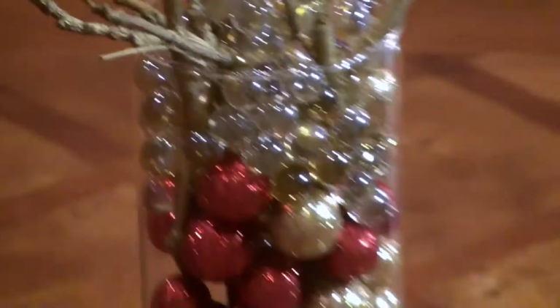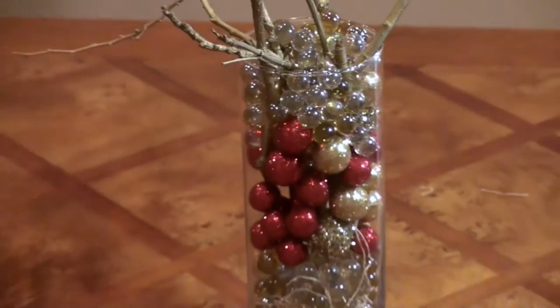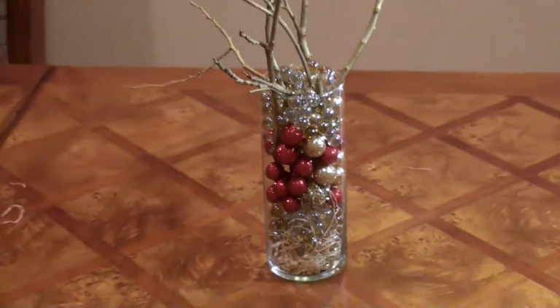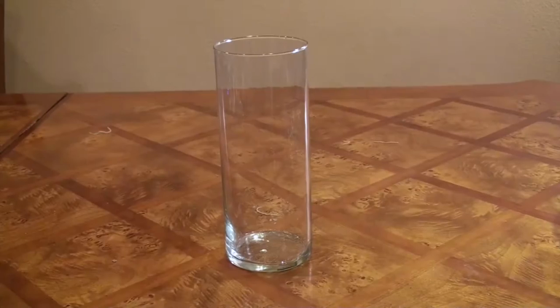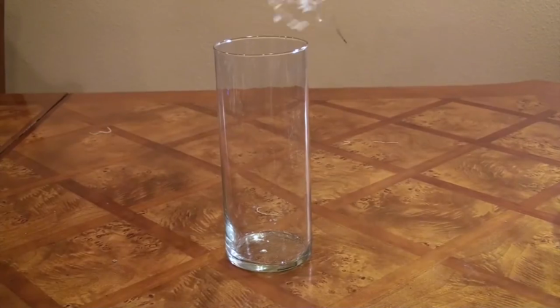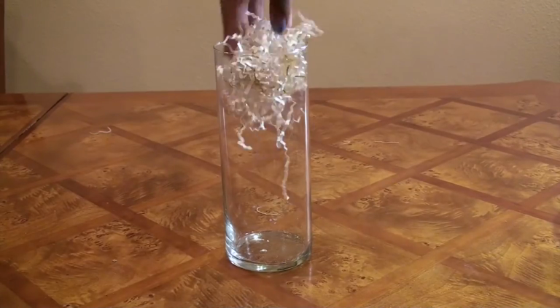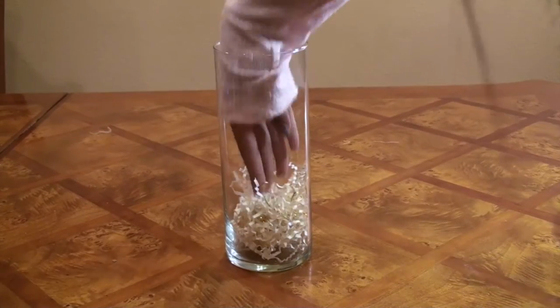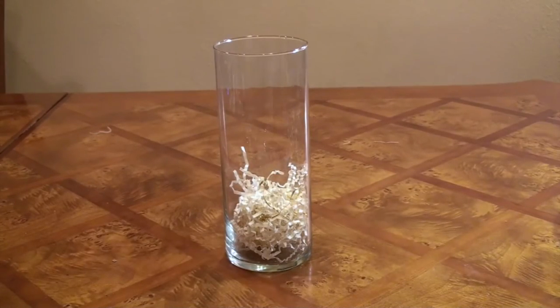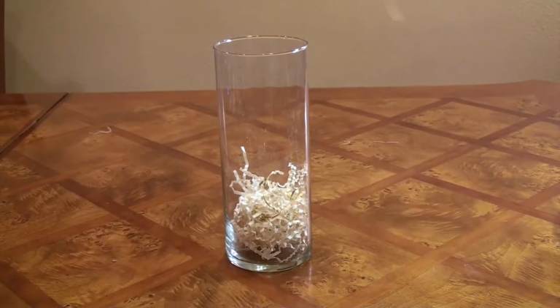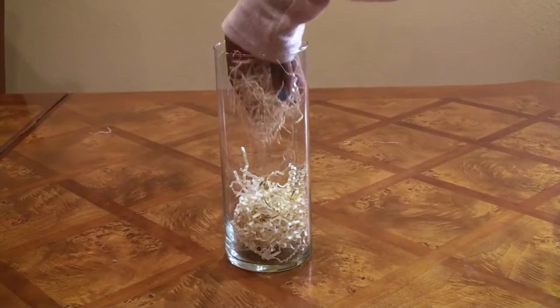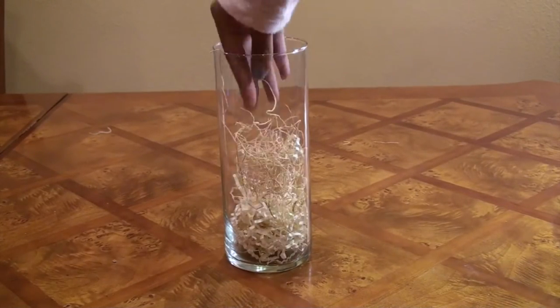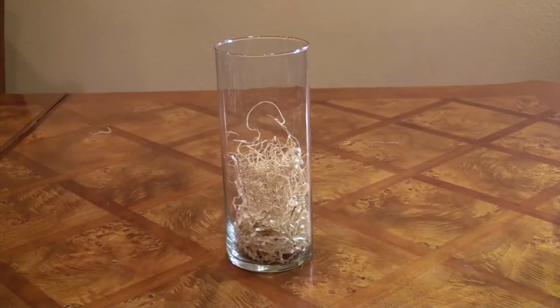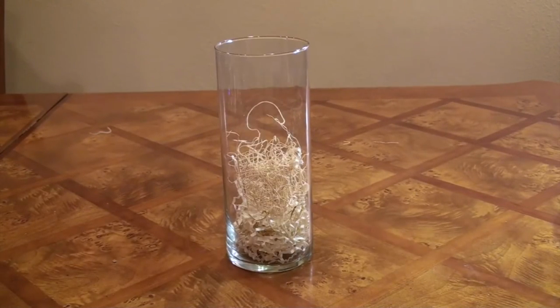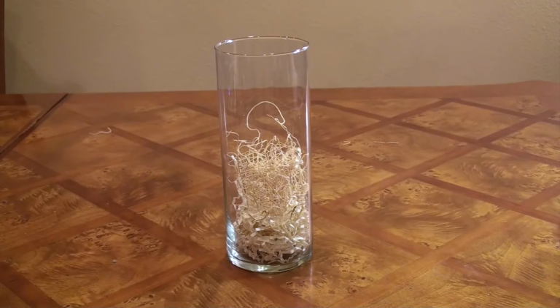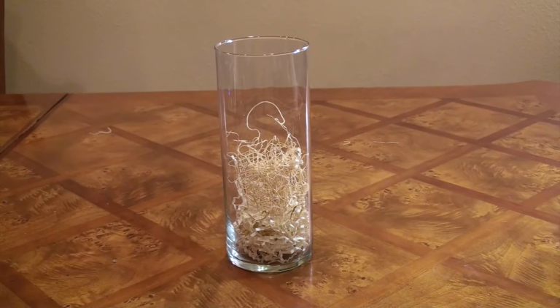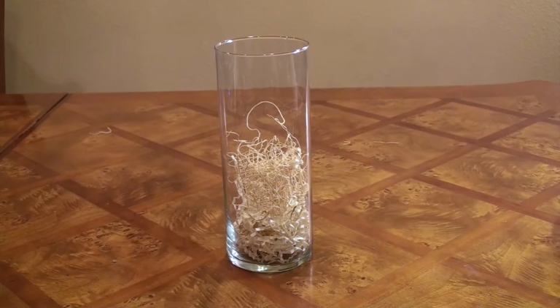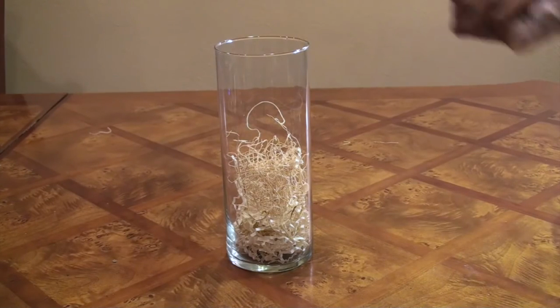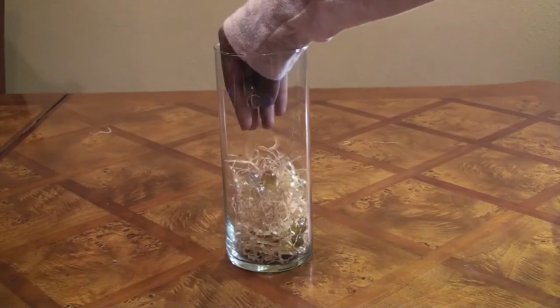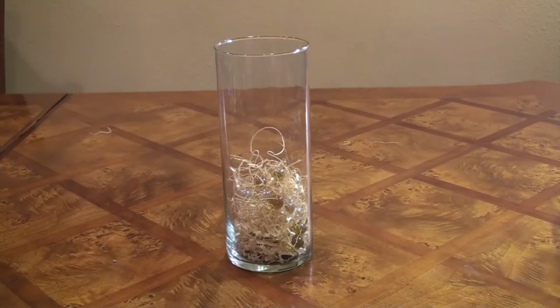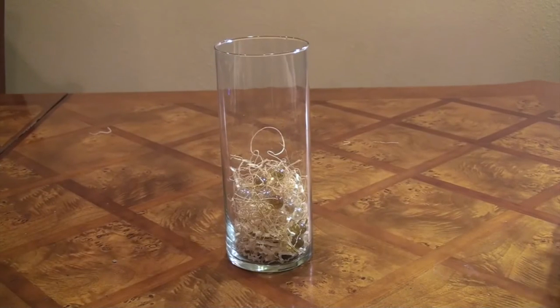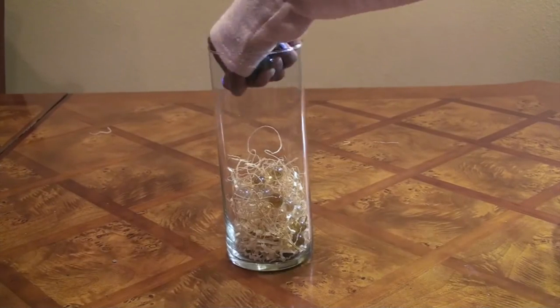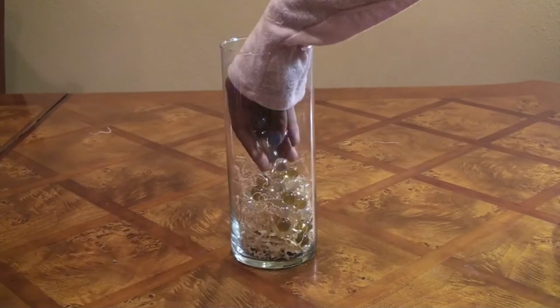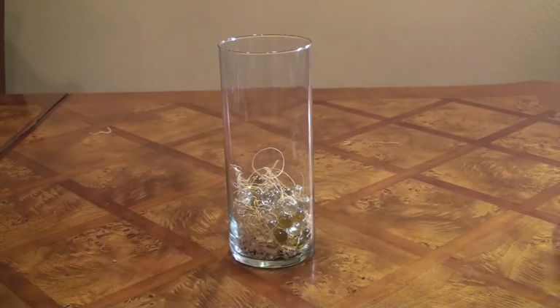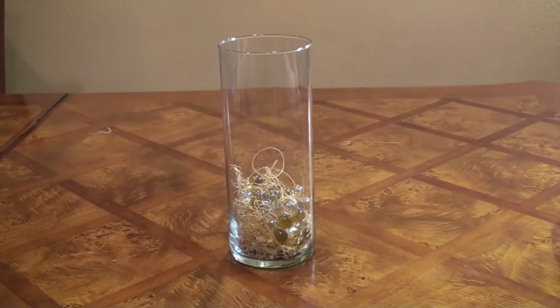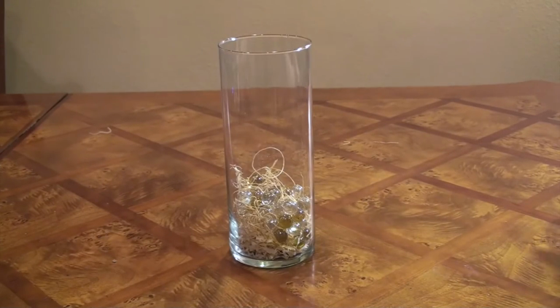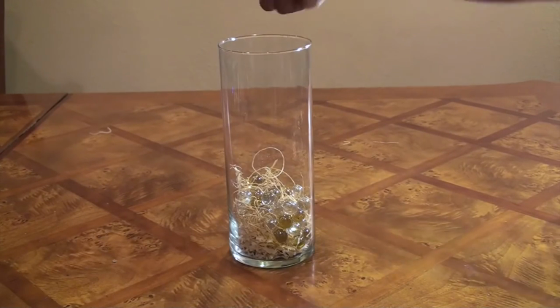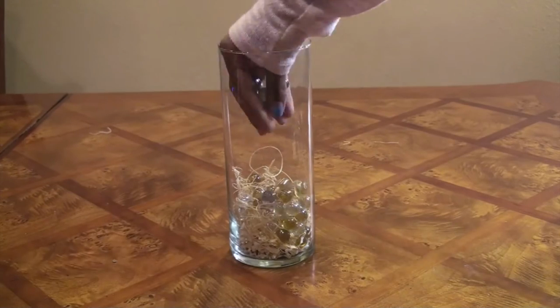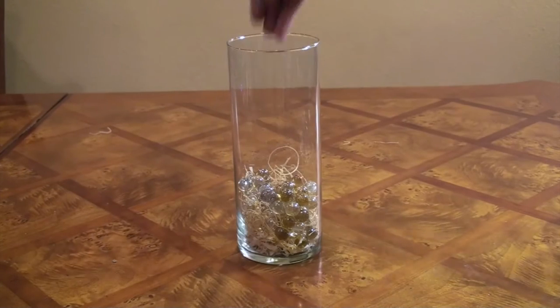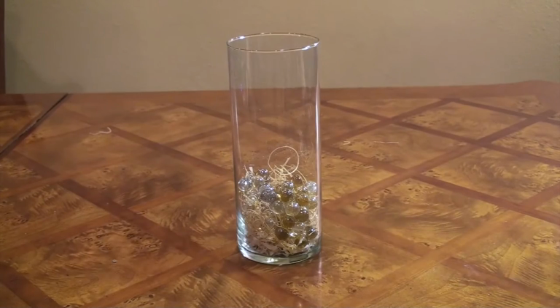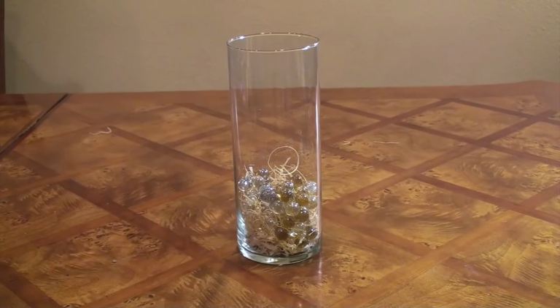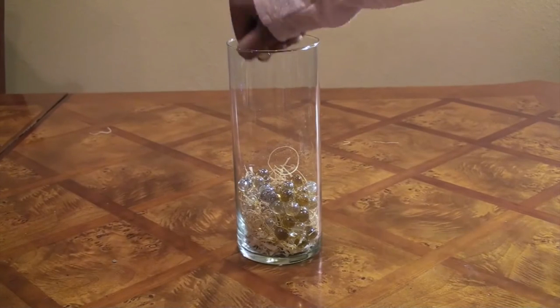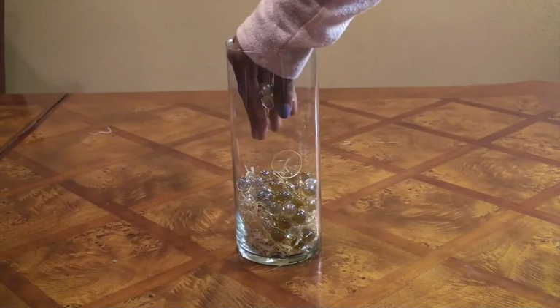This is really simple to create. All I did is I layered all the different mediums into my vase and I put a thick enough layer so you can see all of them. I started with the twine, then I added some paper ribbons and then some marbles.